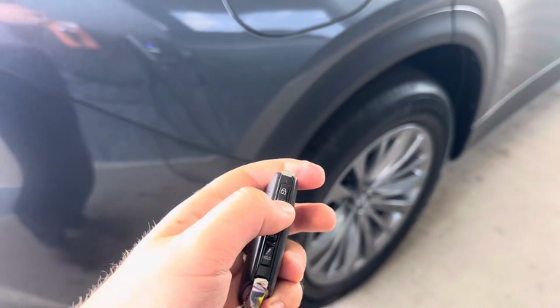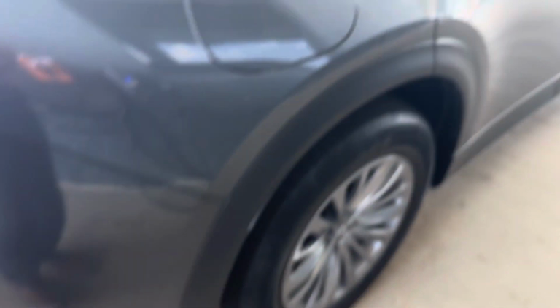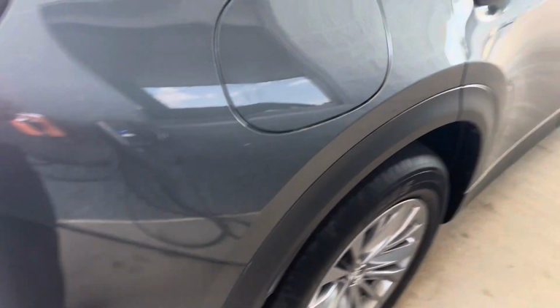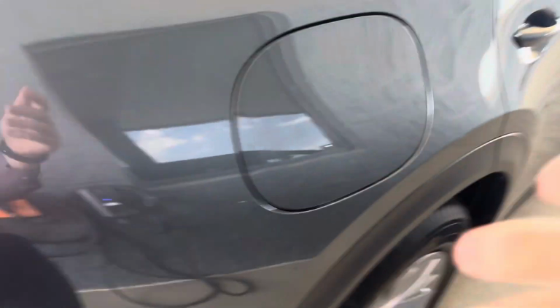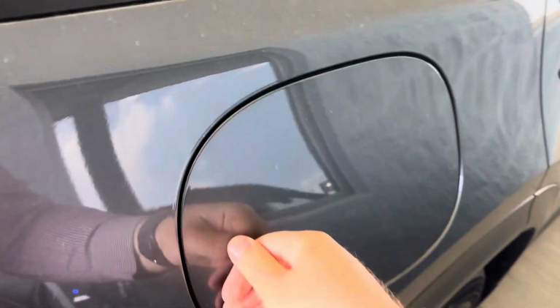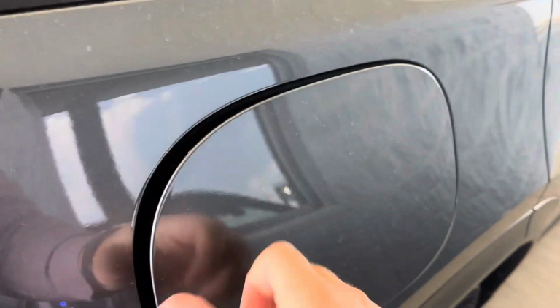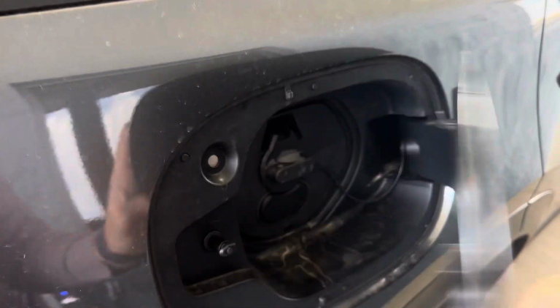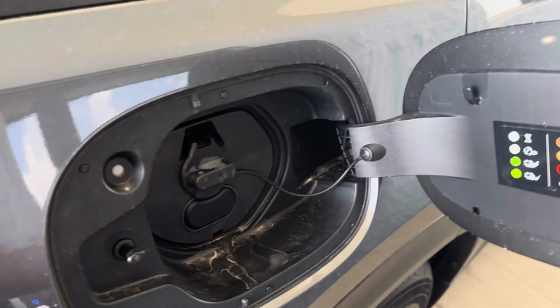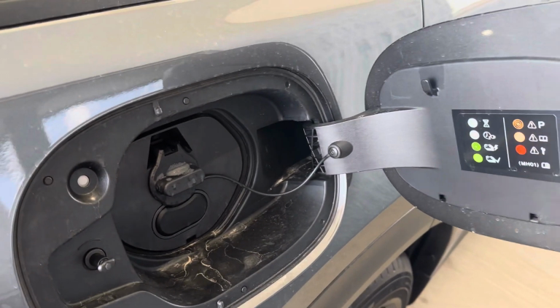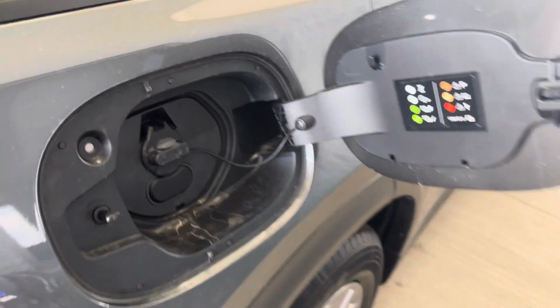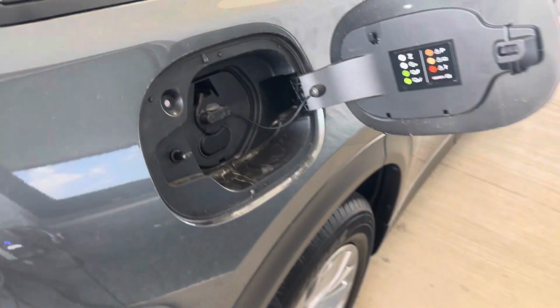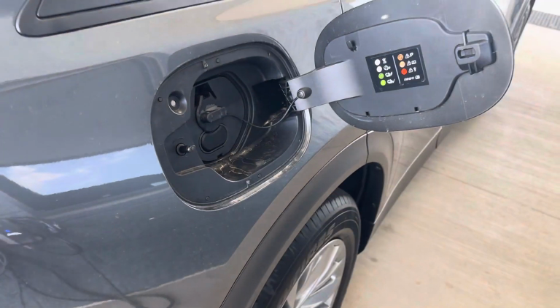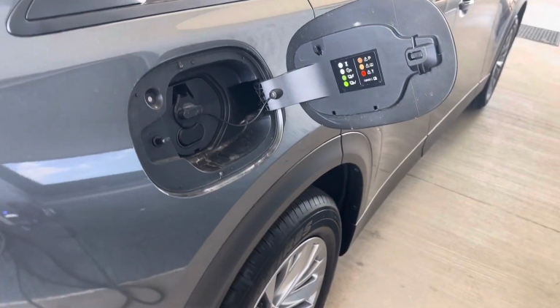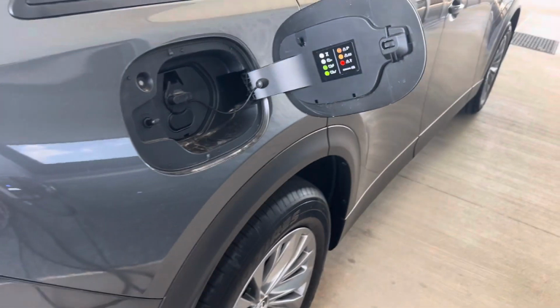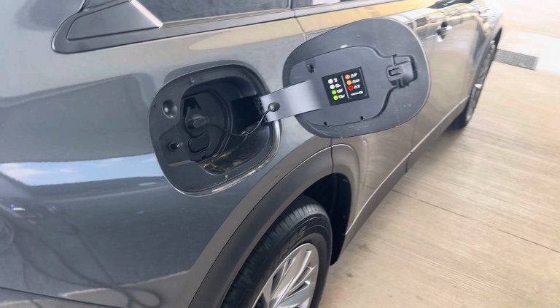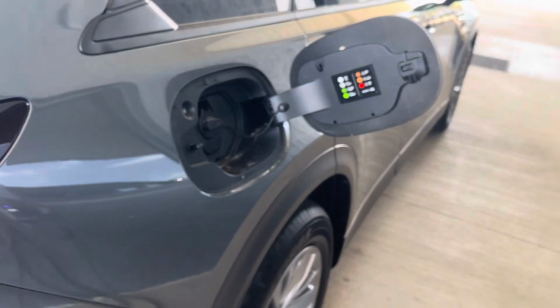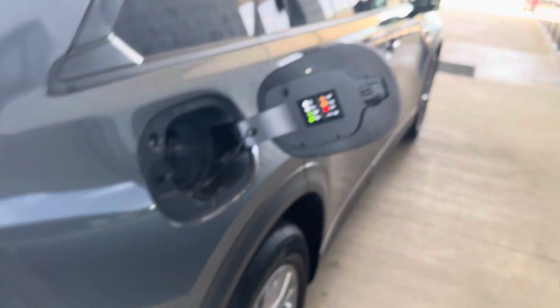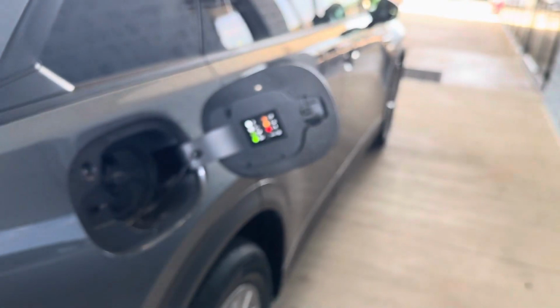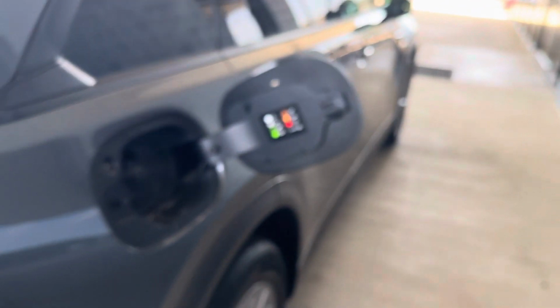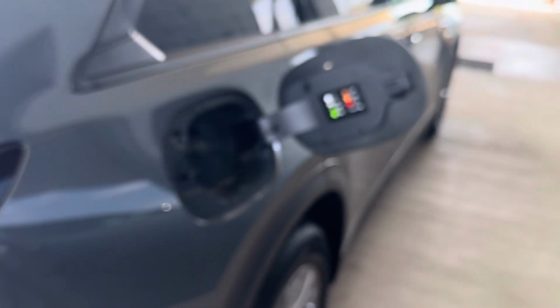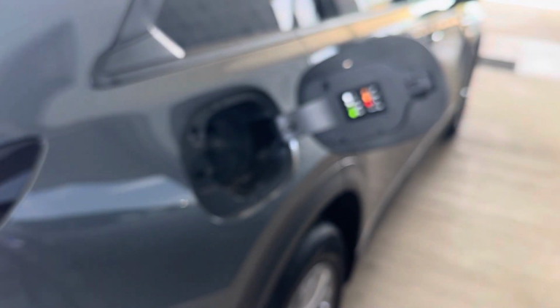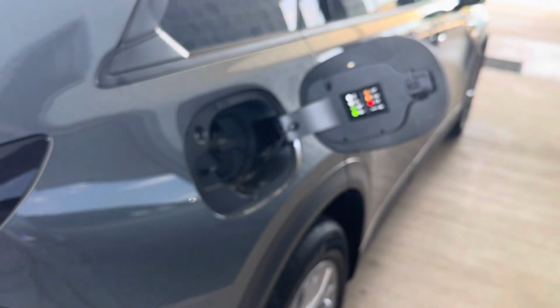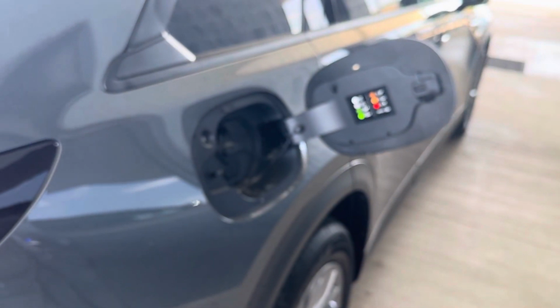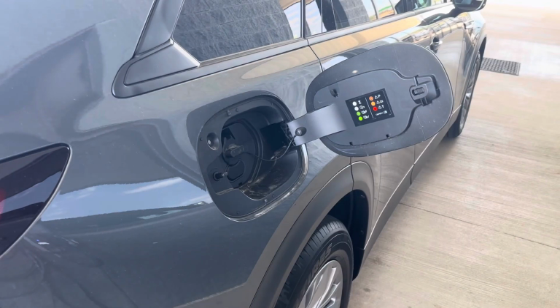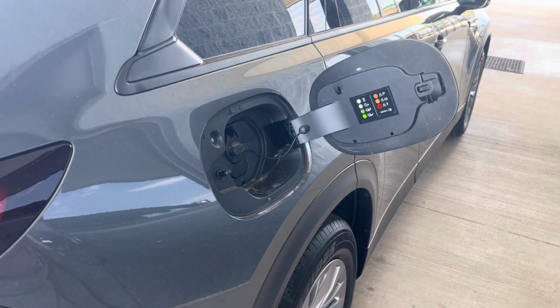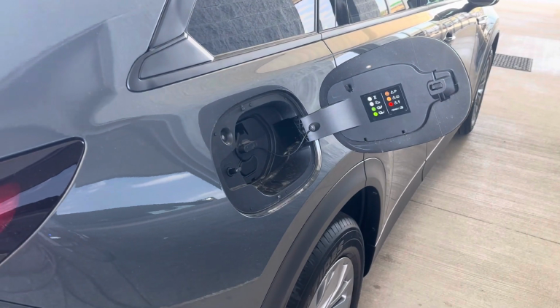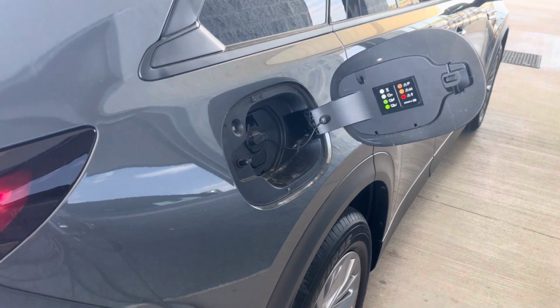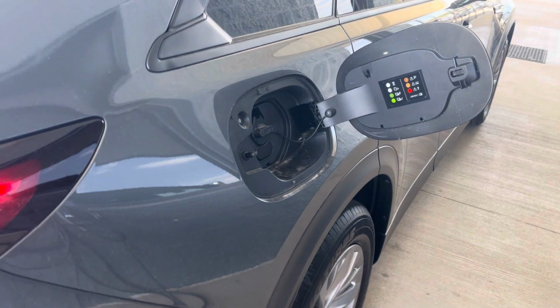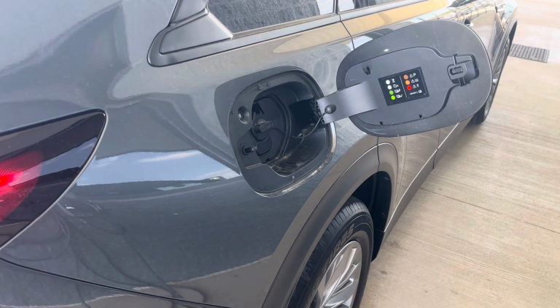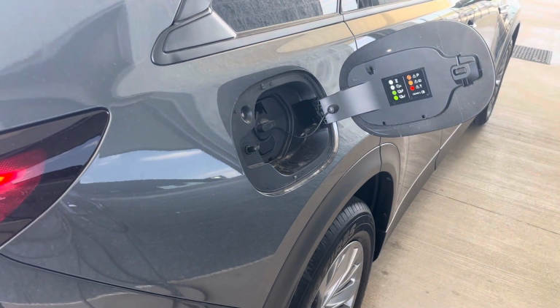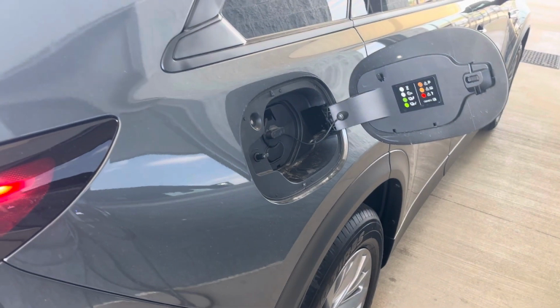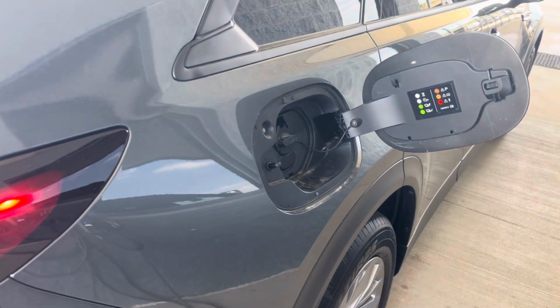Go ahead and hit the unlock button — pretty easy, this will open right up. You can actually tell that this is the charge side on the passenger side of the car. Up on the gauge cluster there's an arrow pointing to the fuel side and to the electric side.